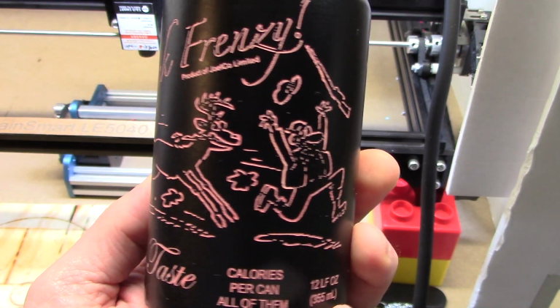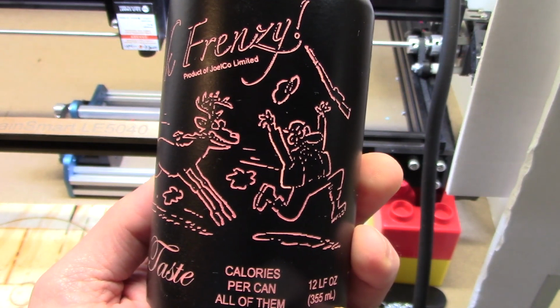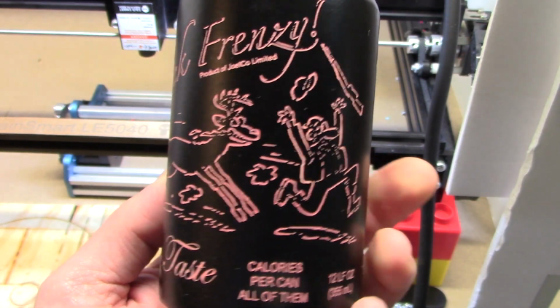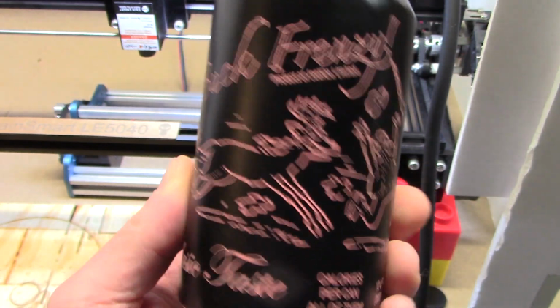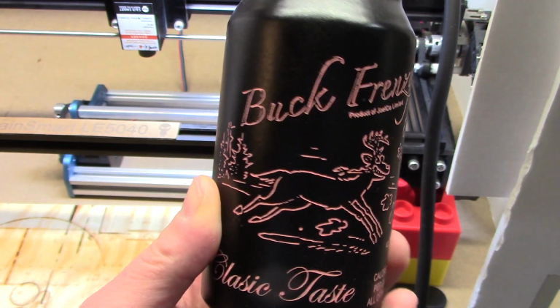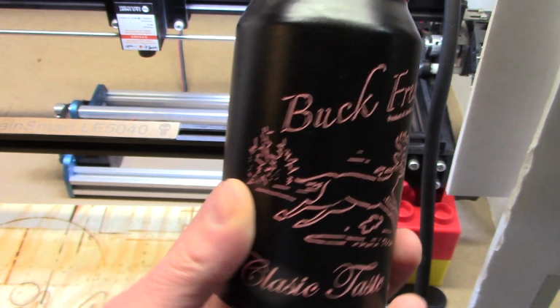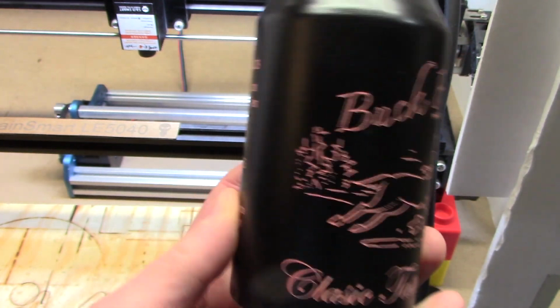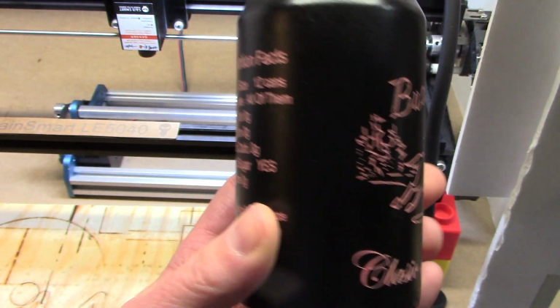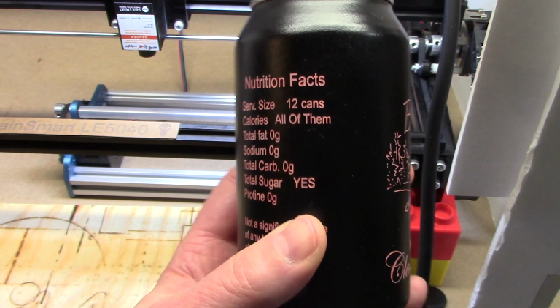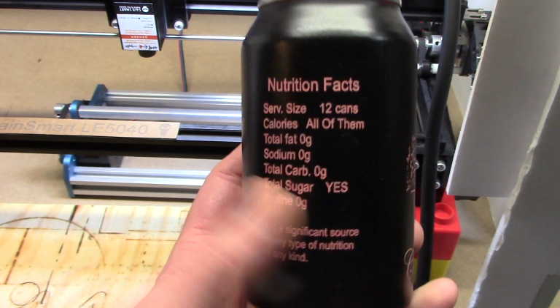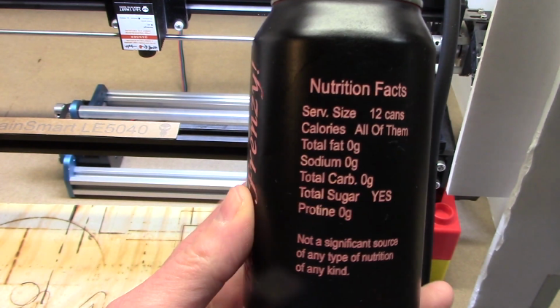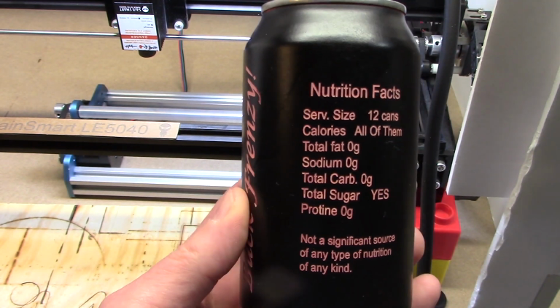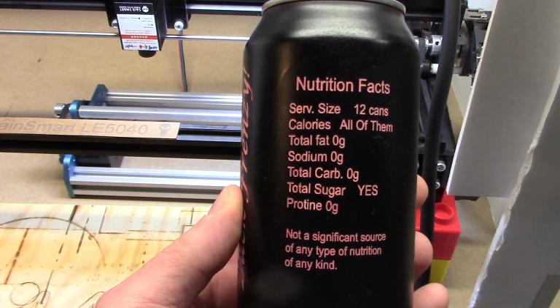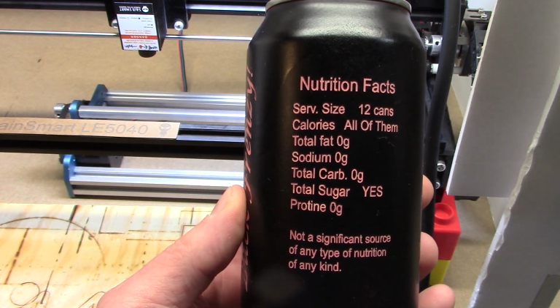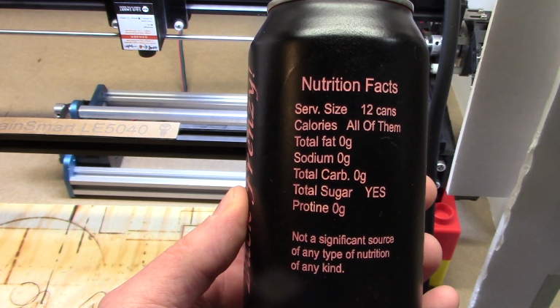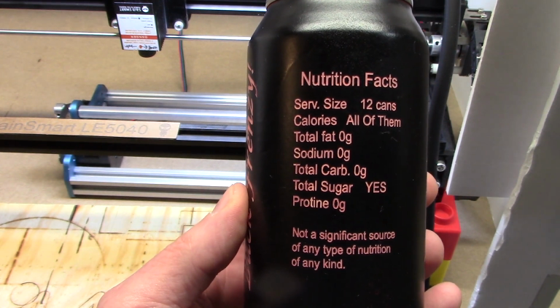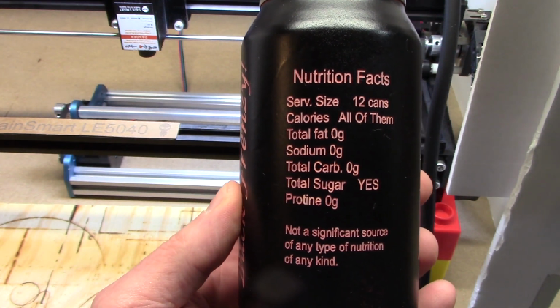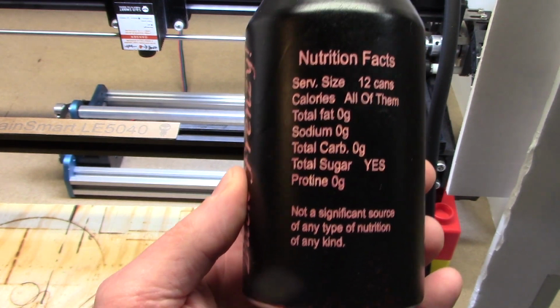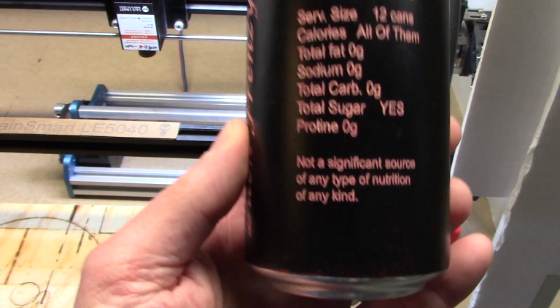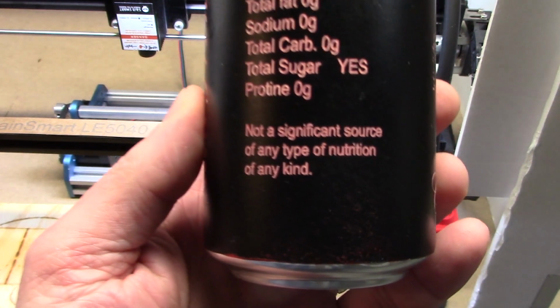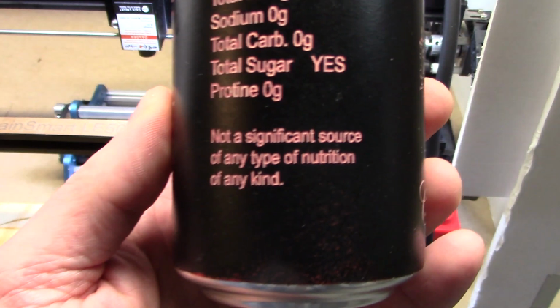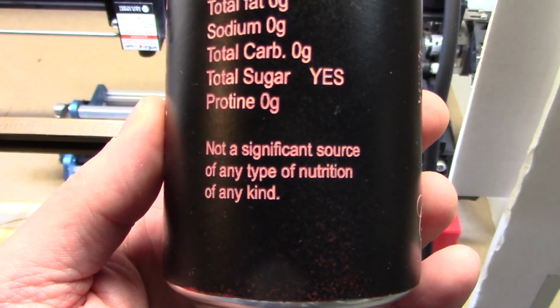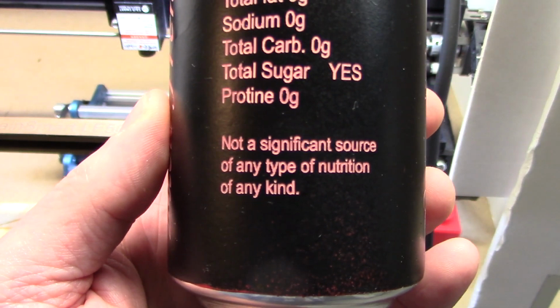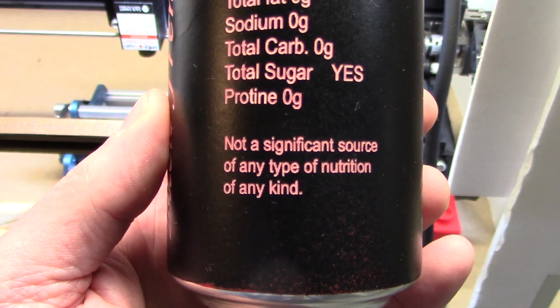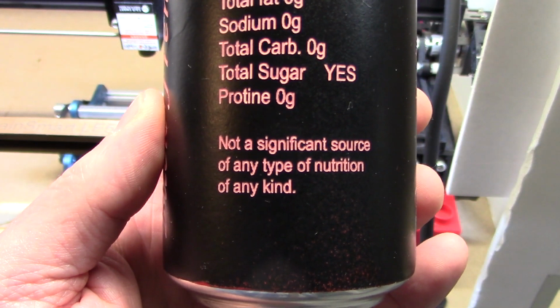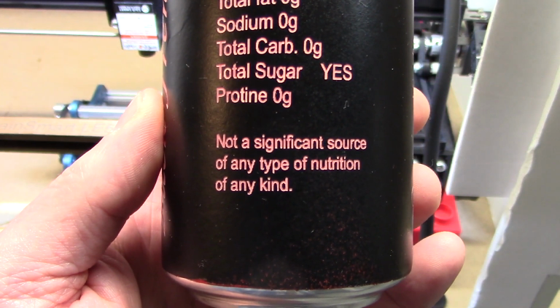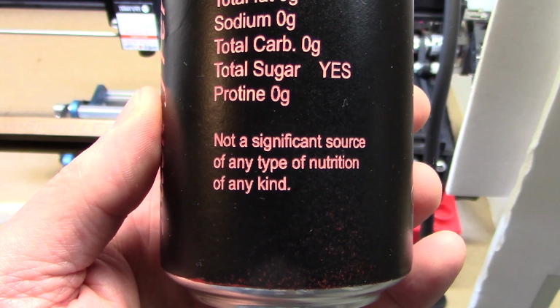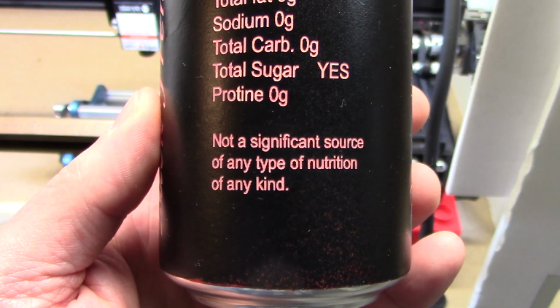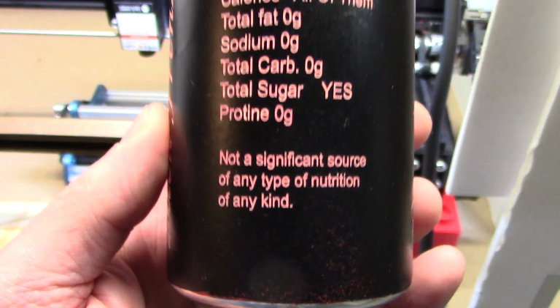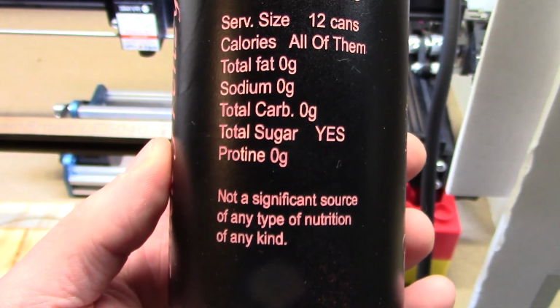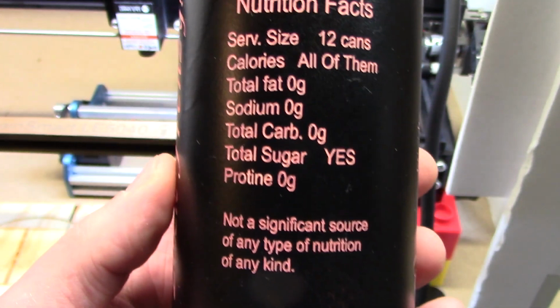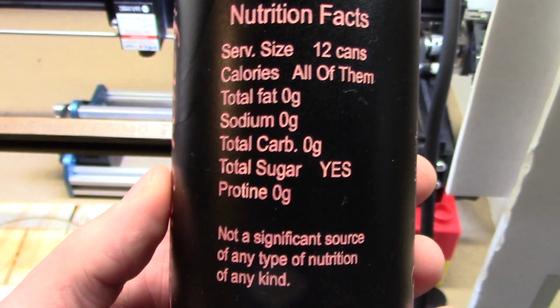Turned out pretty well. Check out these nutritional facts — 12 cans is just one serving size and there is no significant source of any type of nutrition of any kind.